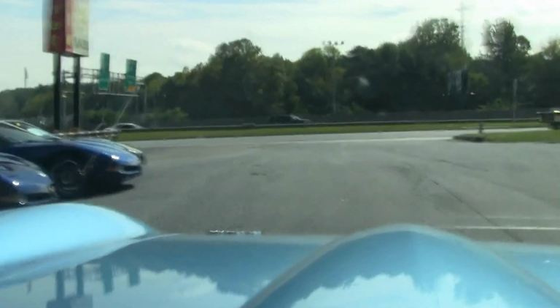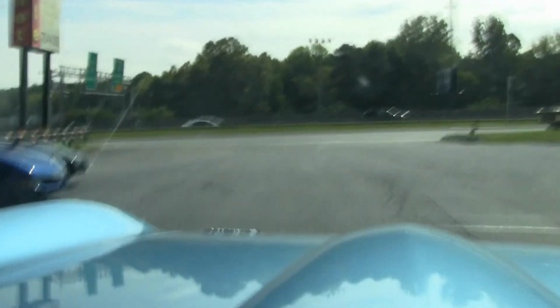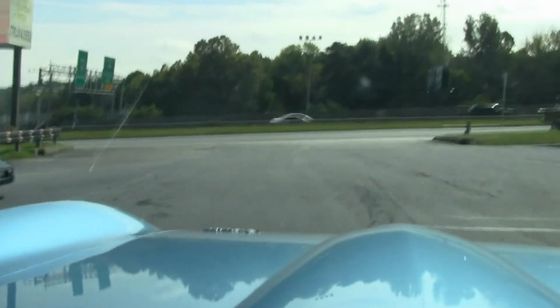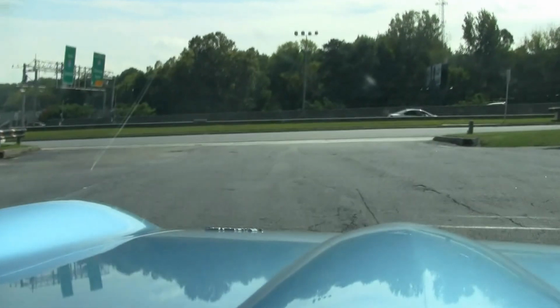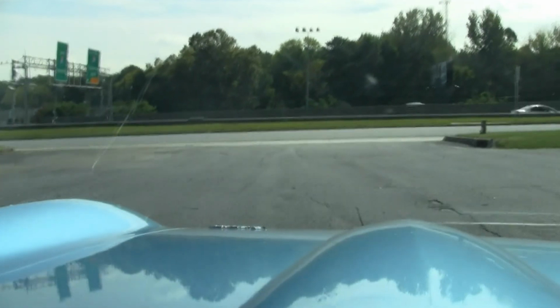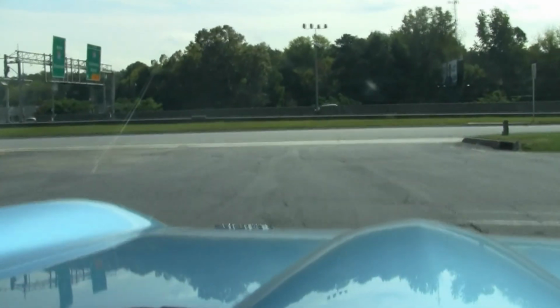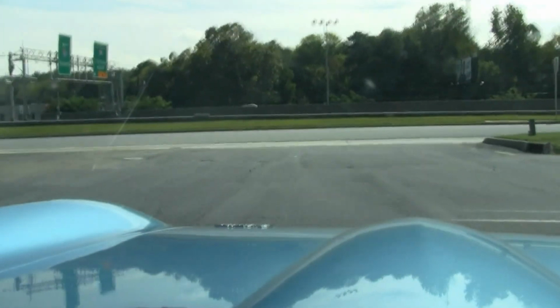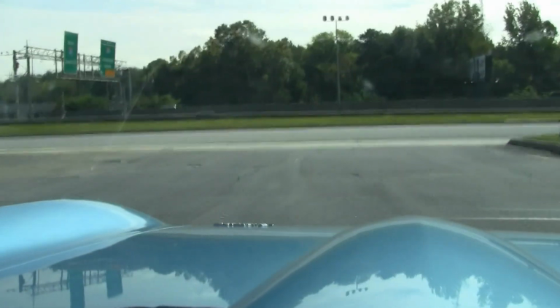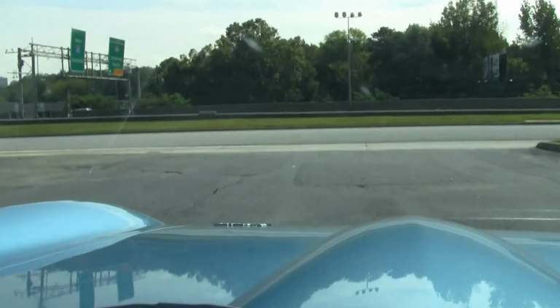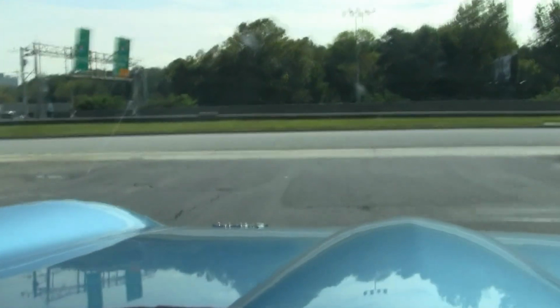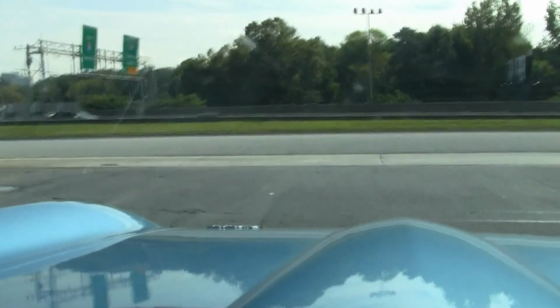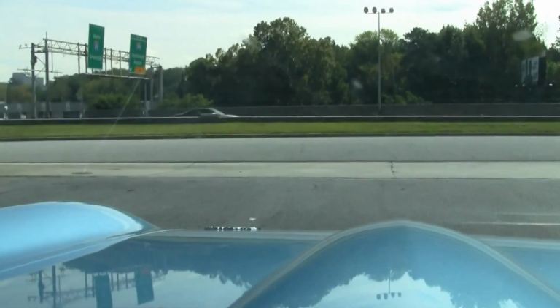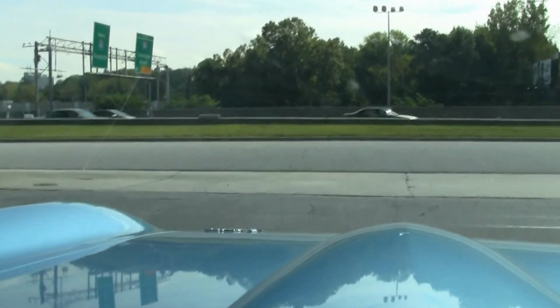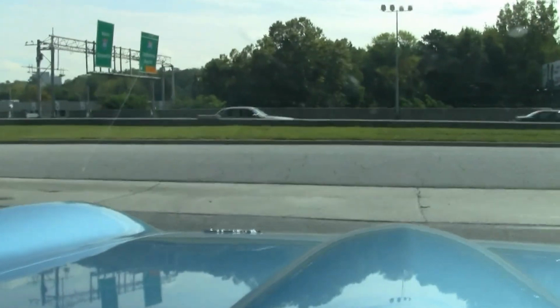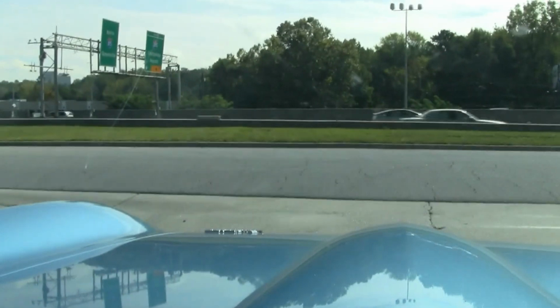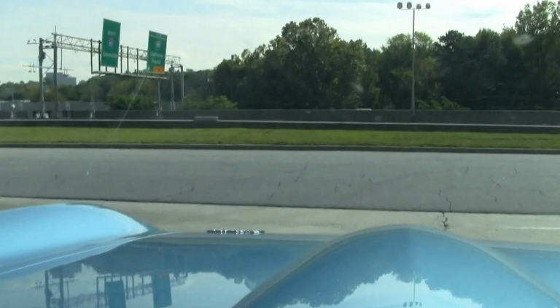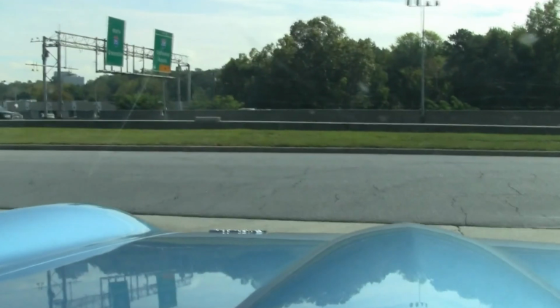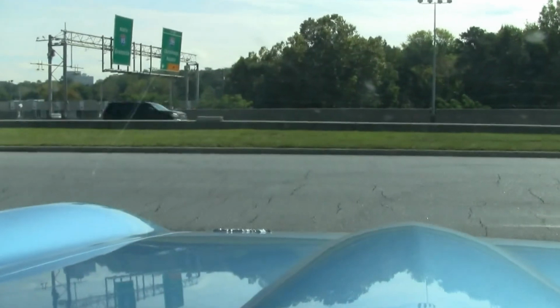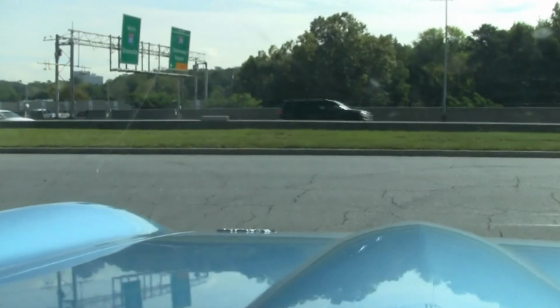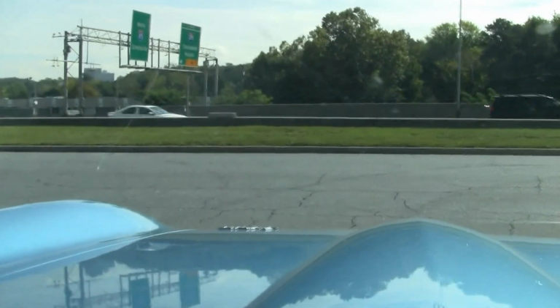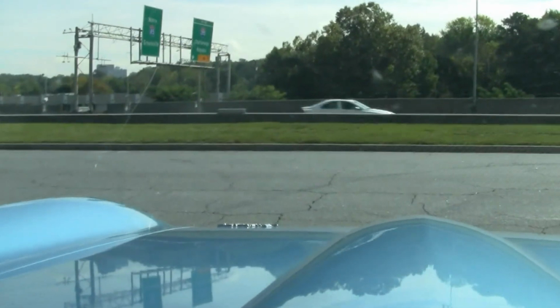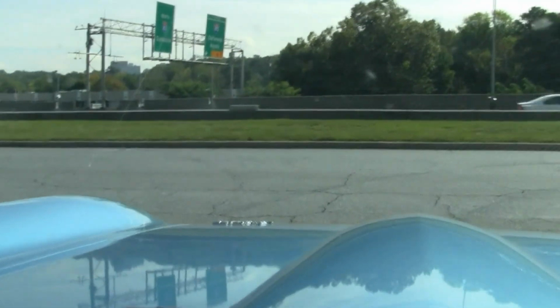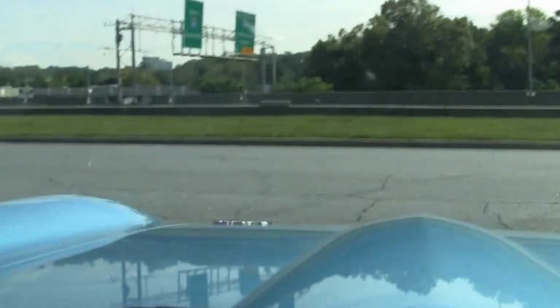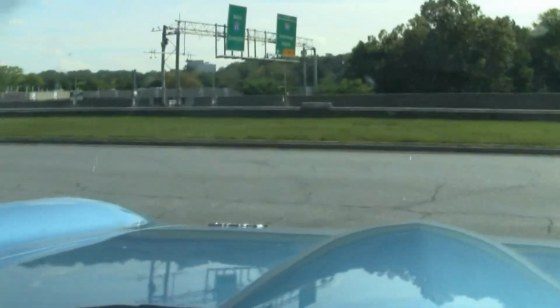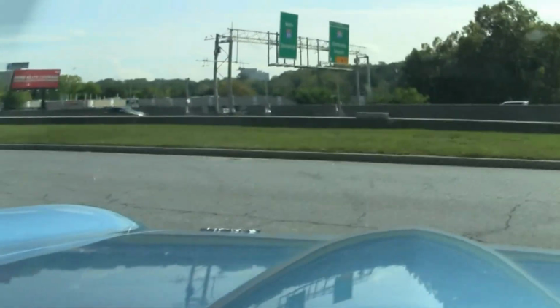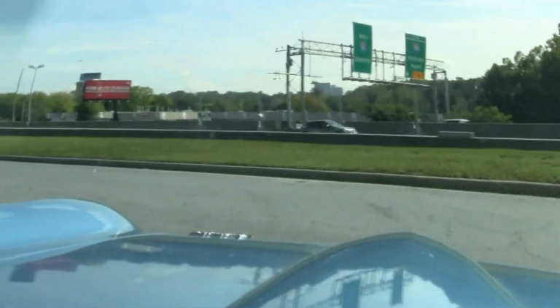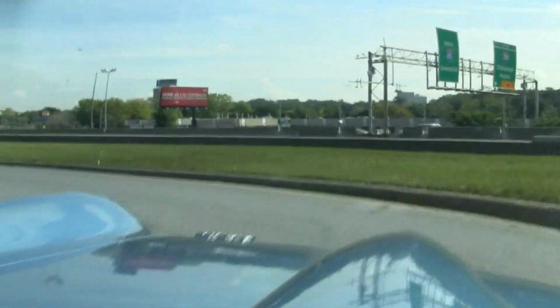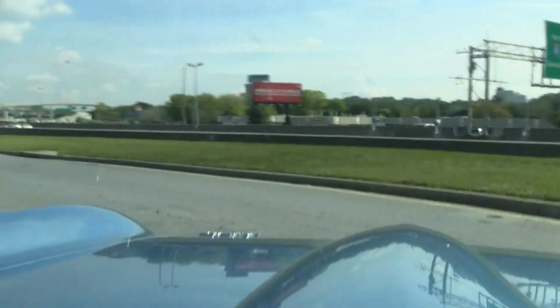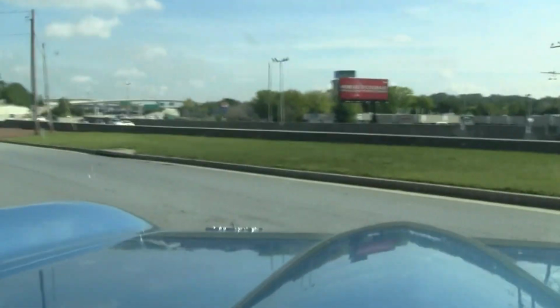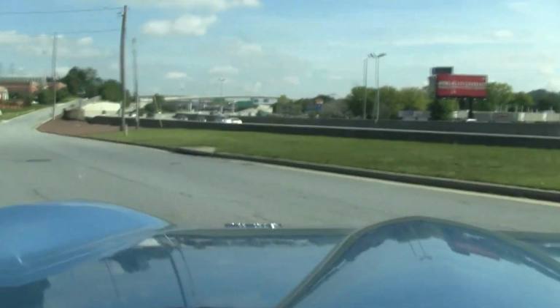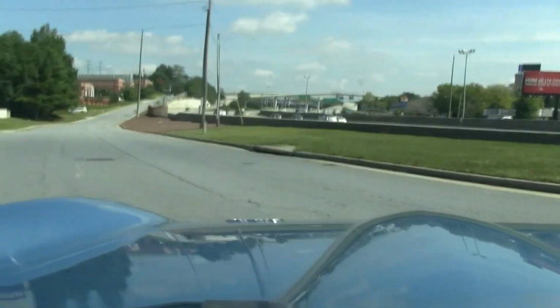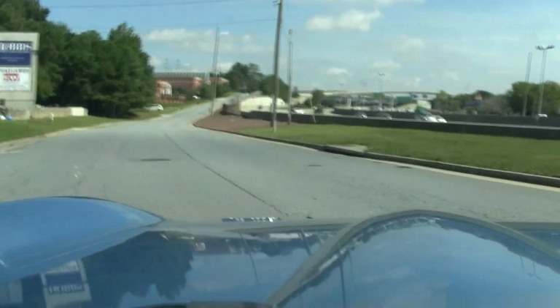As you'll be able to see here in just a minute as we pull out of the driveway, gear shifting, ride, everything is ready.